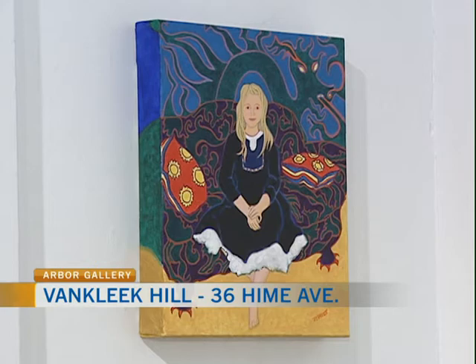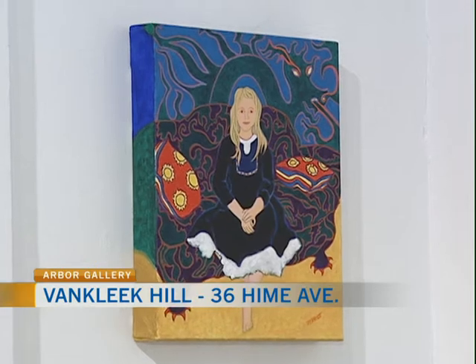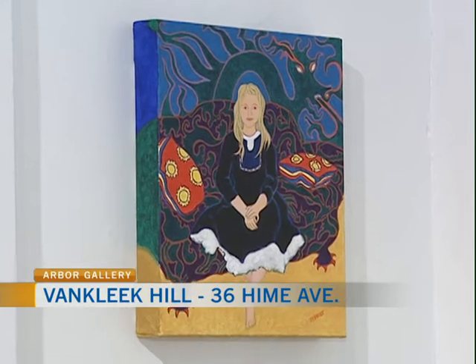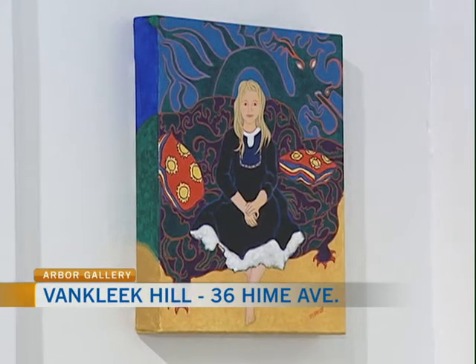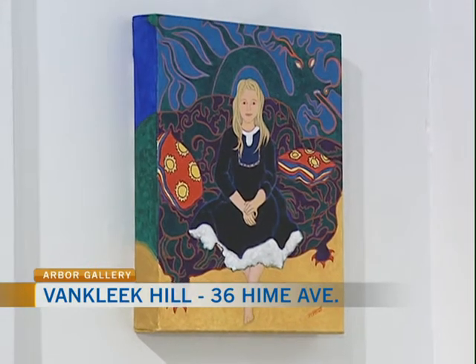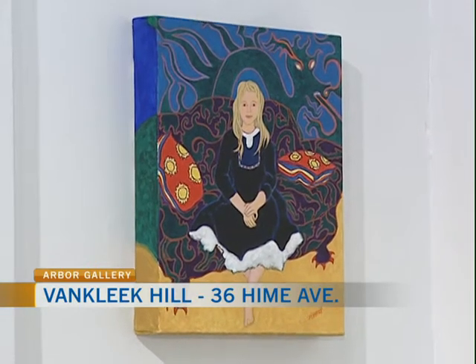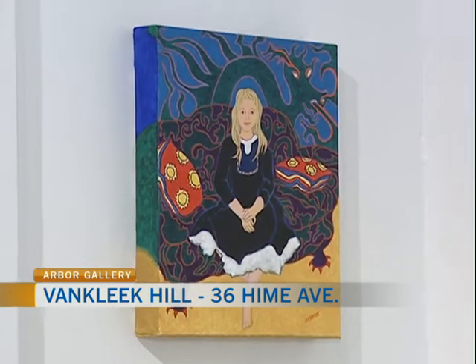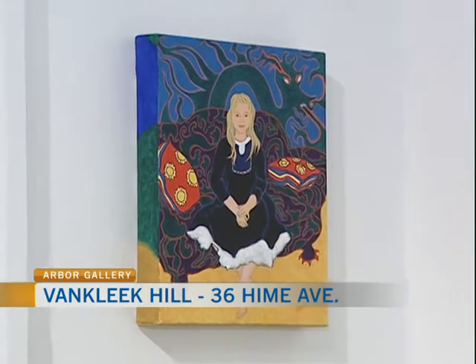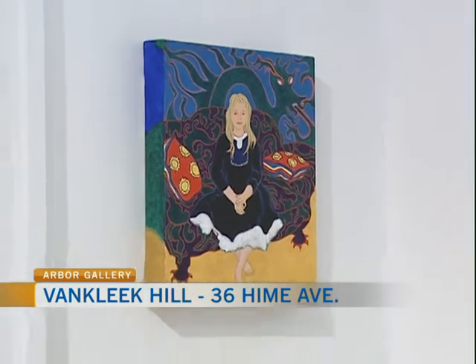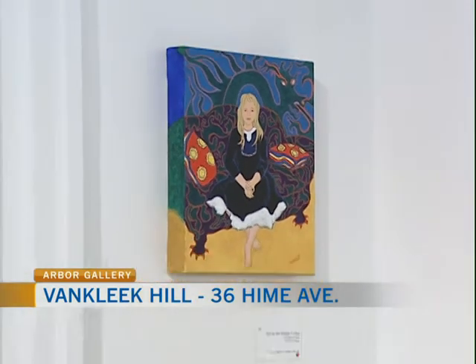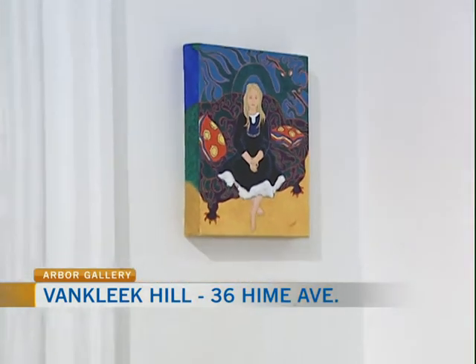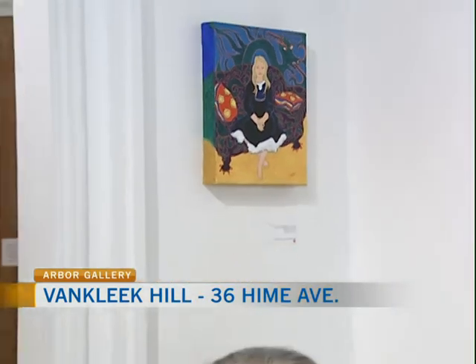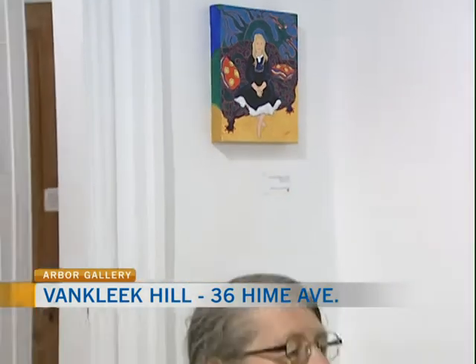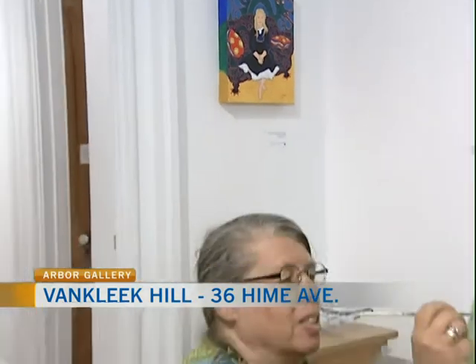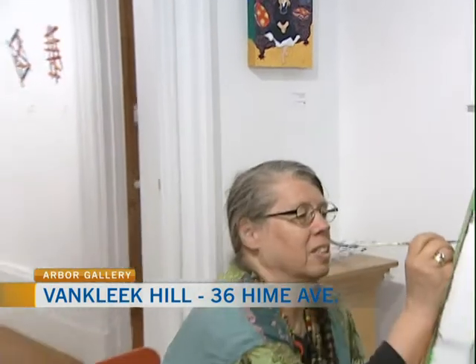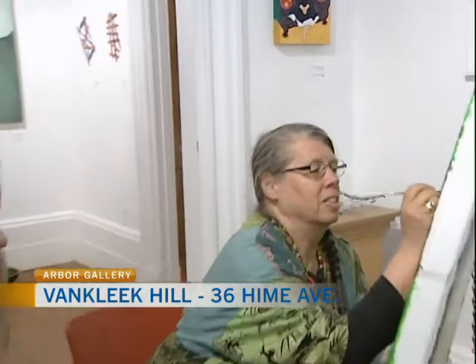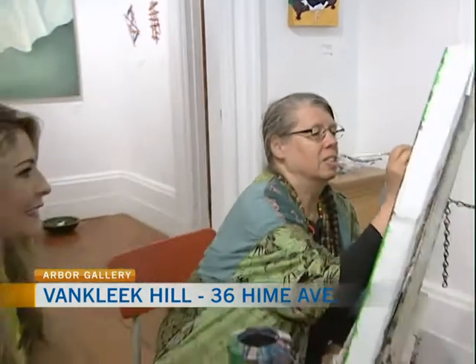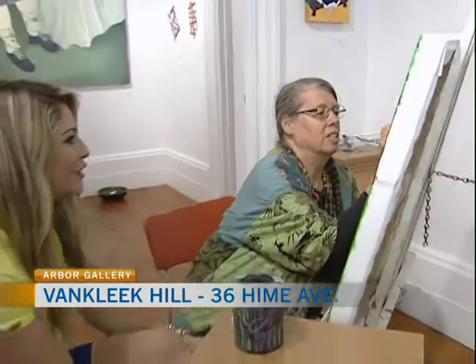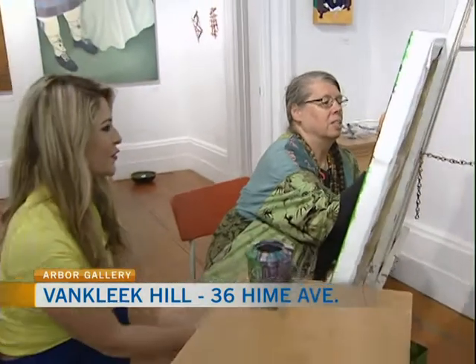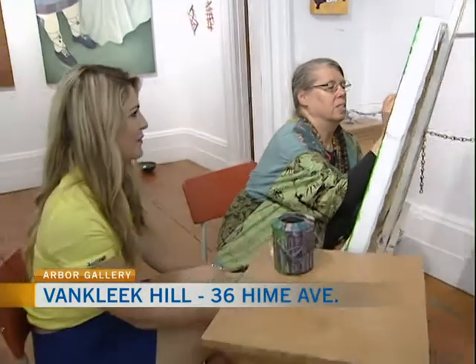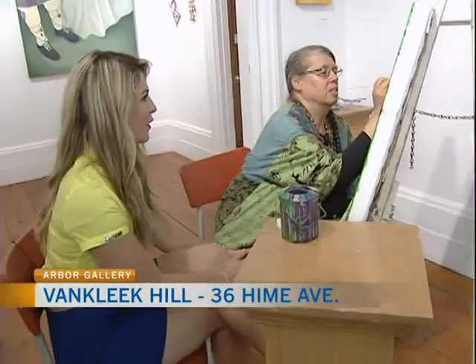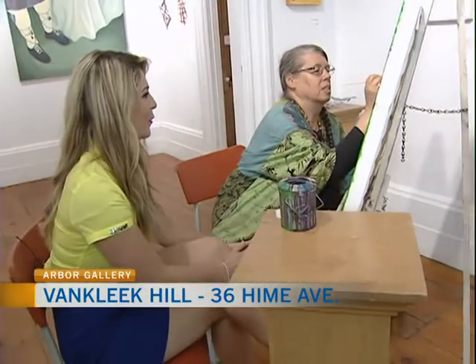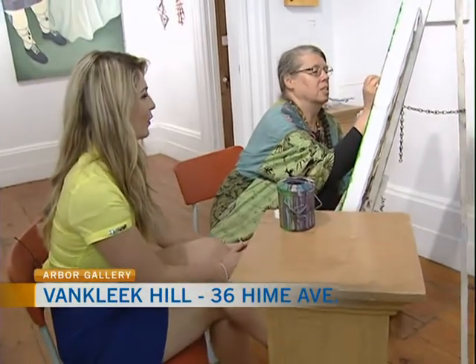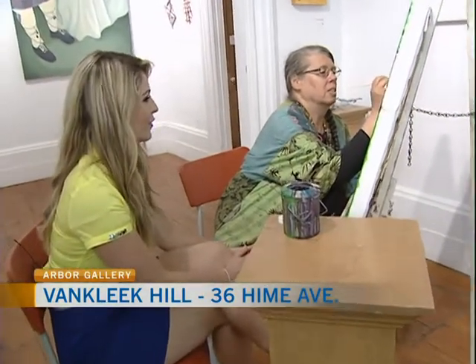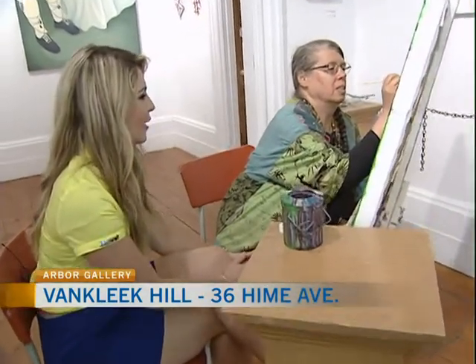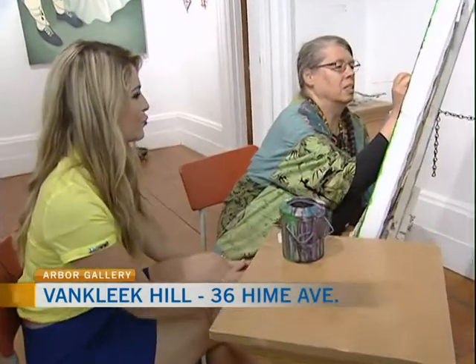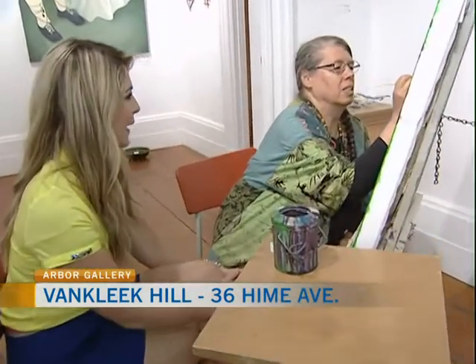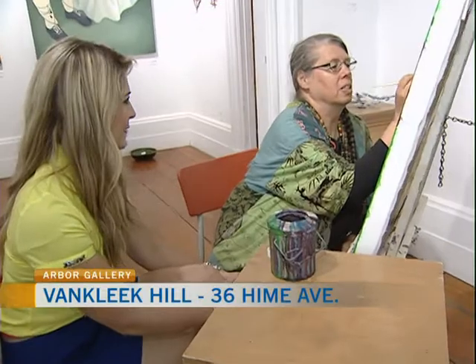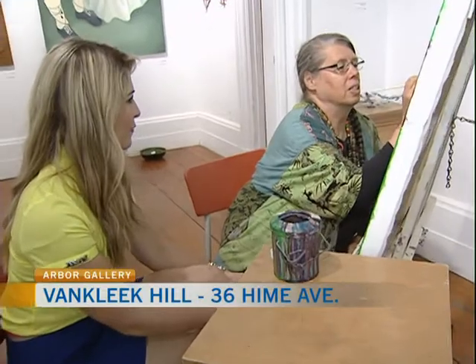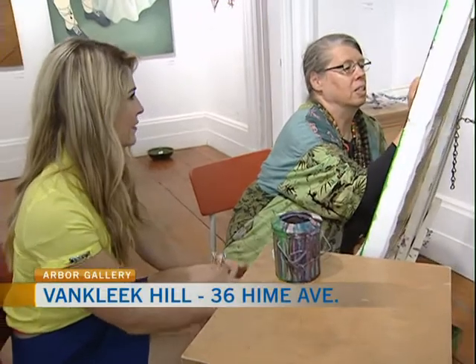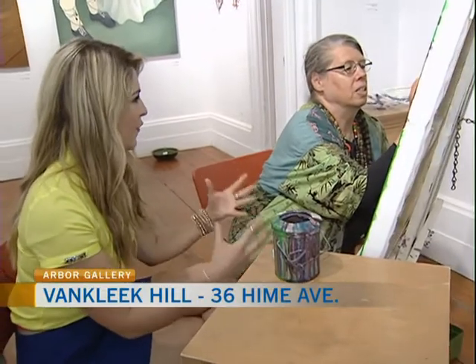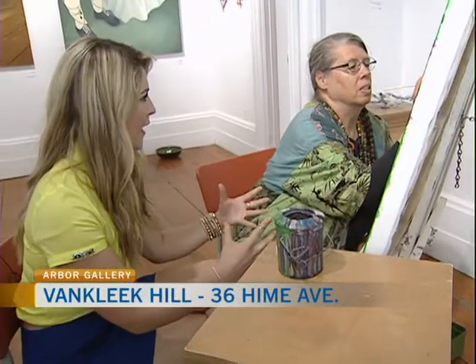You are looking at a beautiful work of art by Susan Jeffcott, who is joining me now here from the Arbor Gallery in Bankley-Kill. So, Susan, maybe just talk a bit about your work of art, because it's quite abstract painting. Is that what it would be defined as?